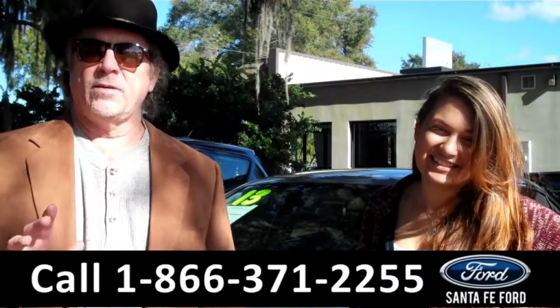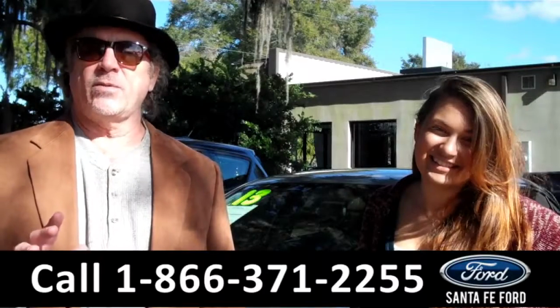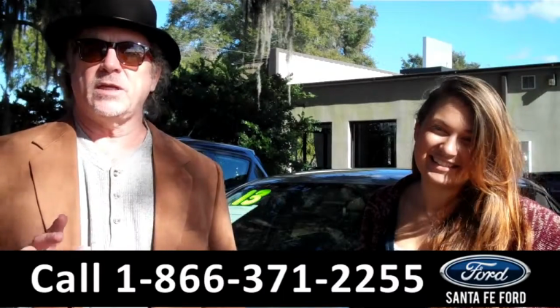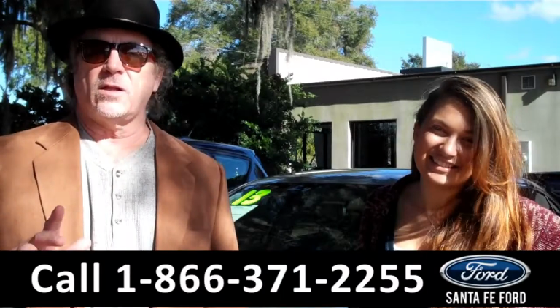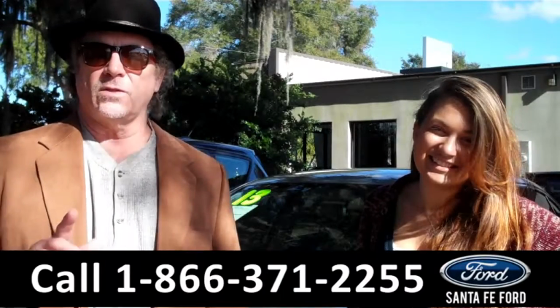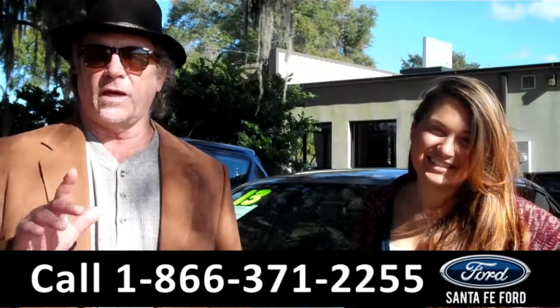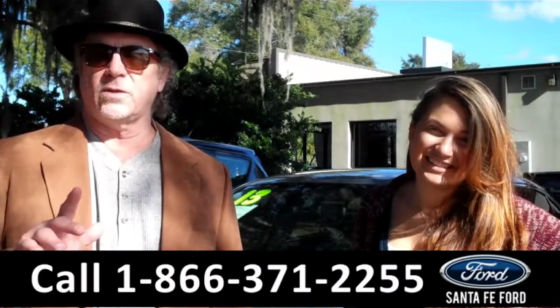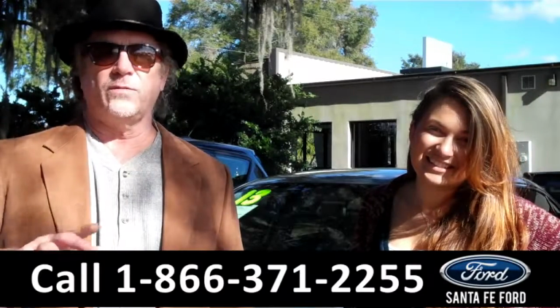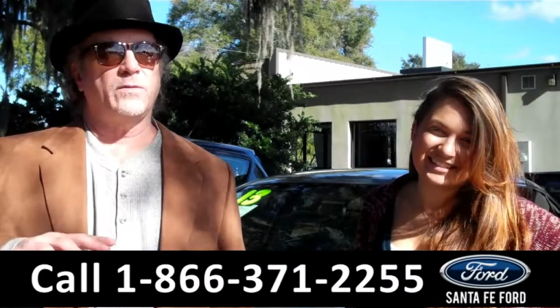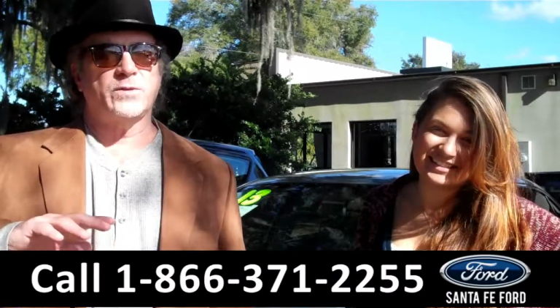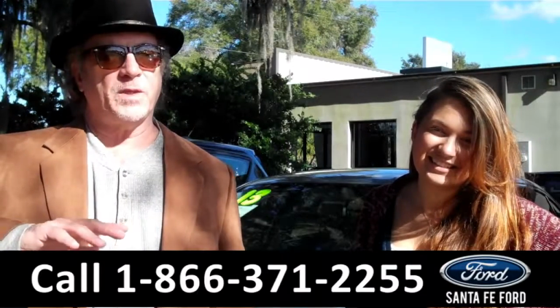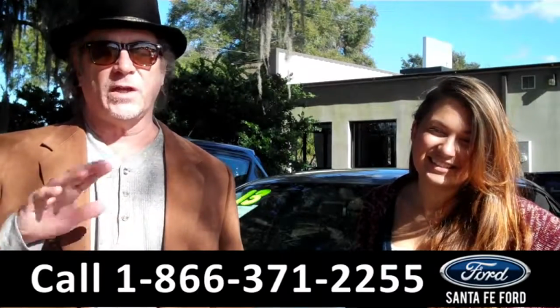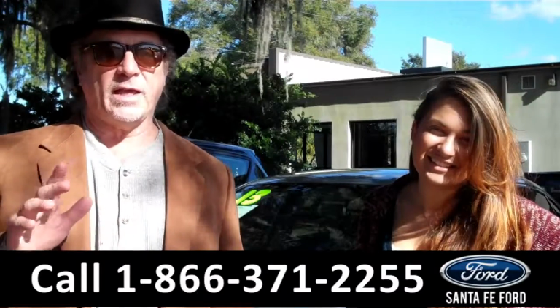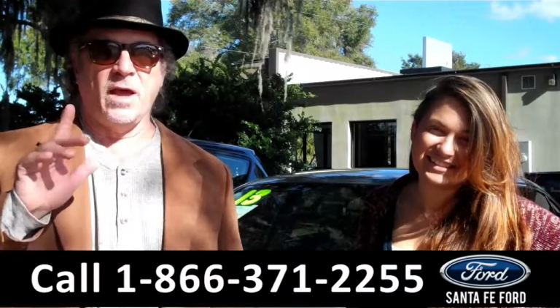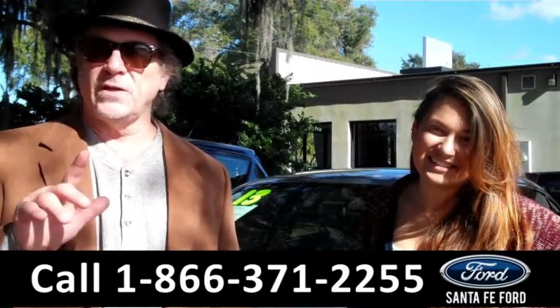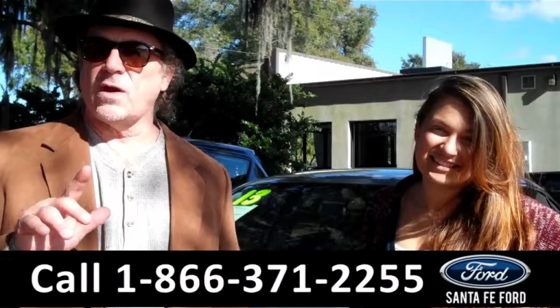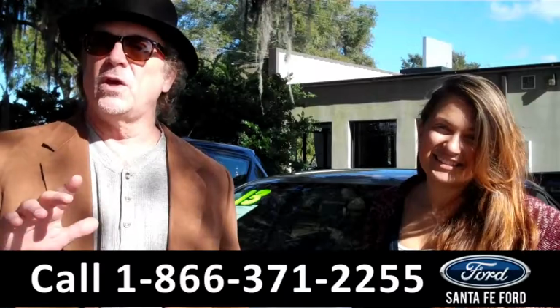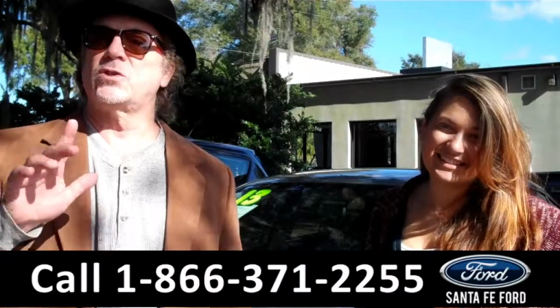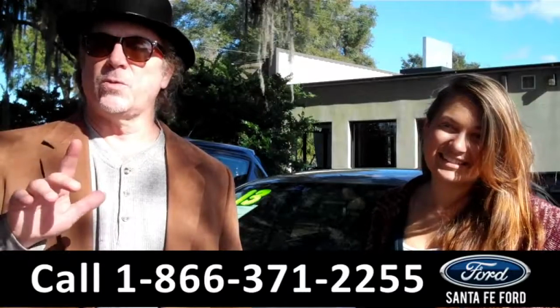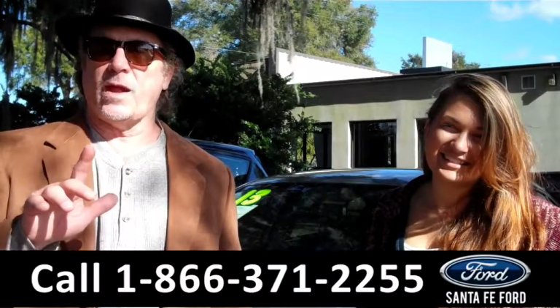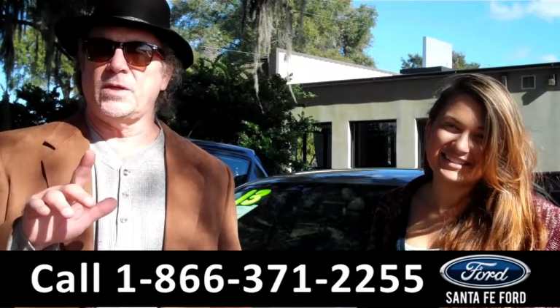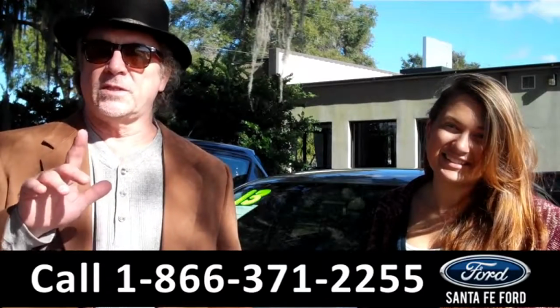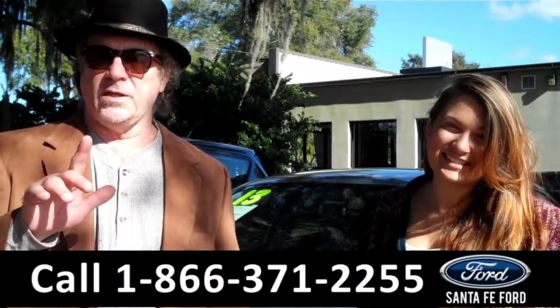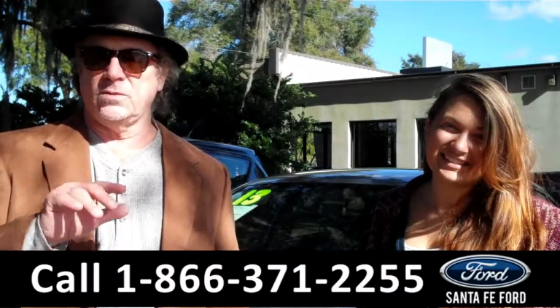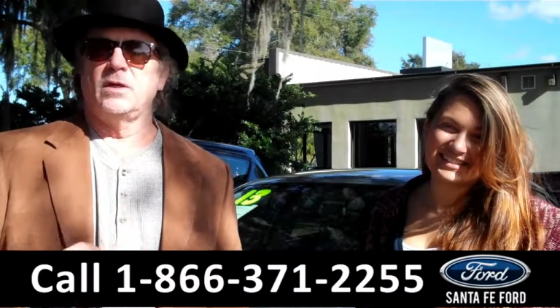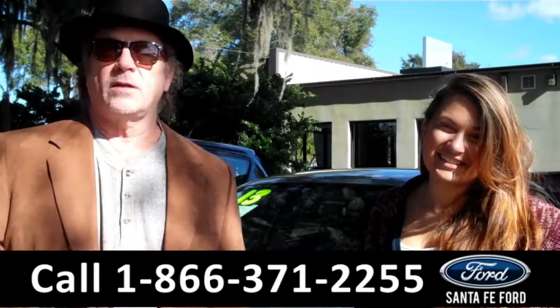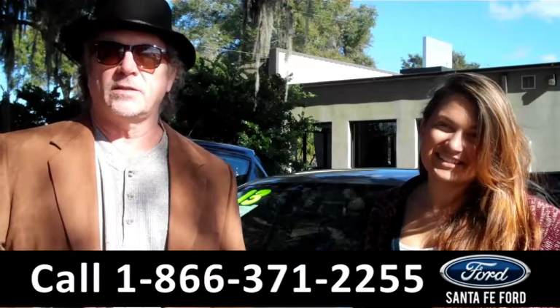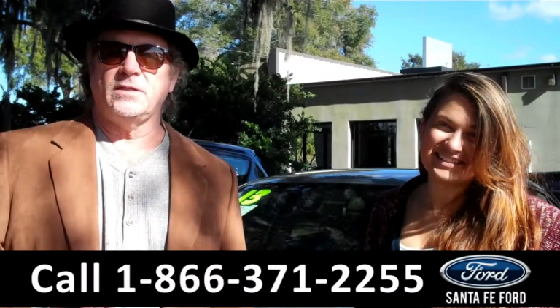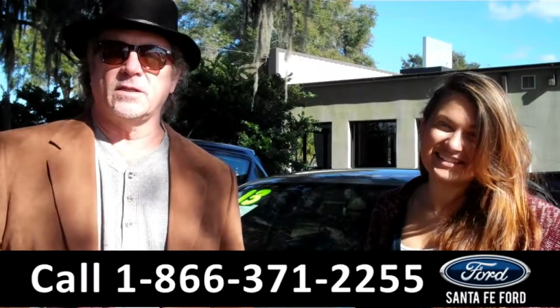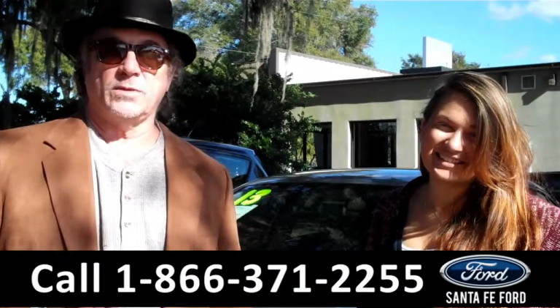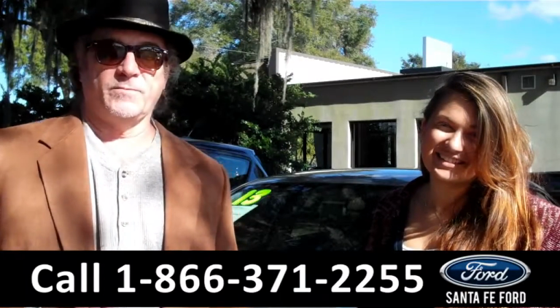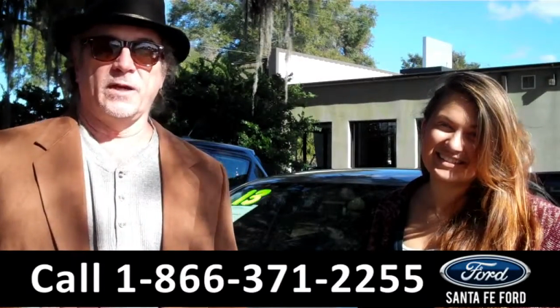Right now we're going to take a closer look at a Honda Accord. If you're looking for something that's good on gas, fun to drive, super reliable, stay tuned — Carly has the details on this one right now.